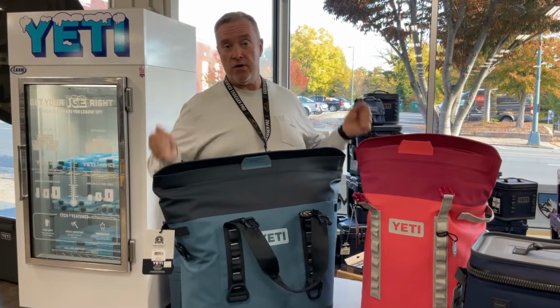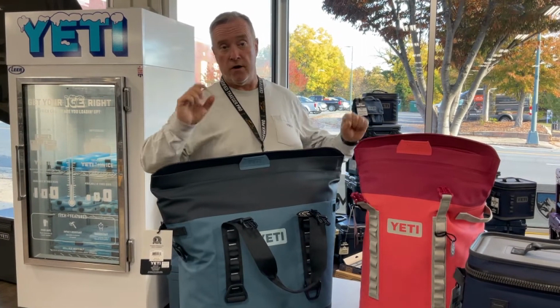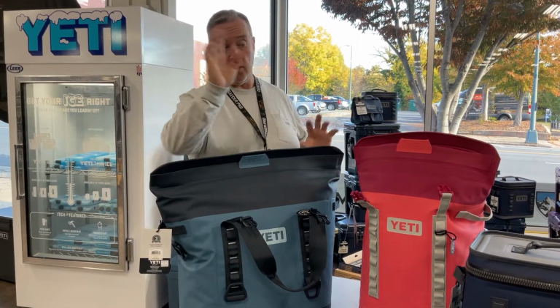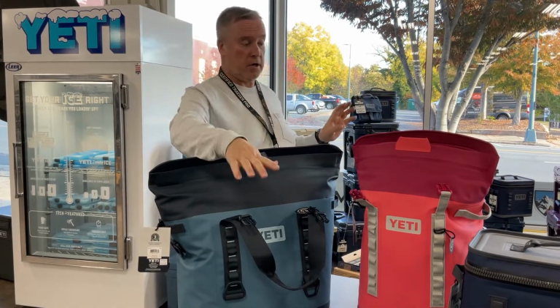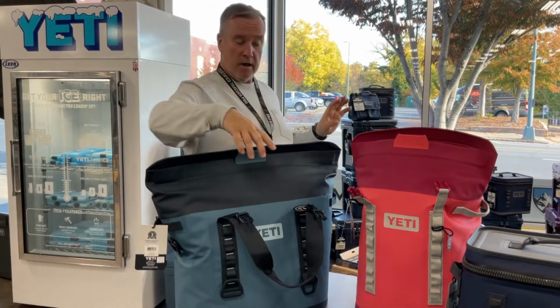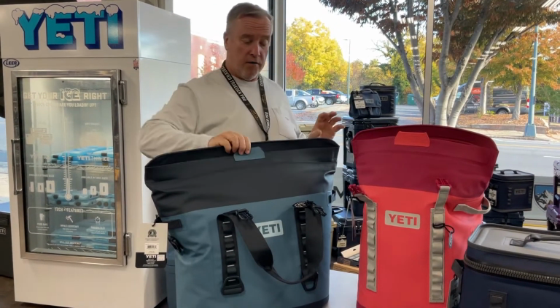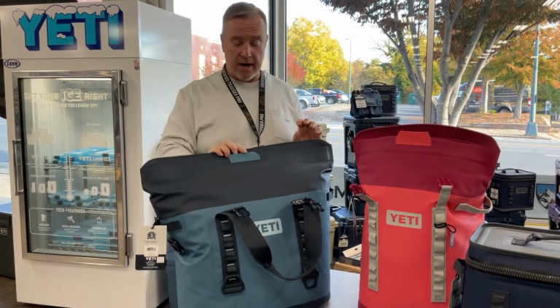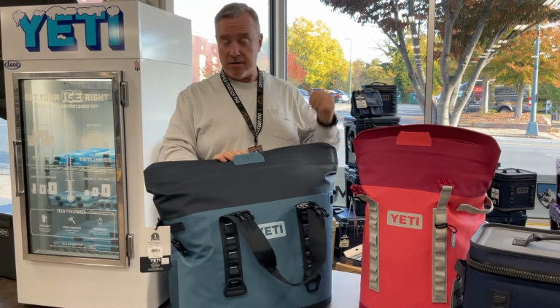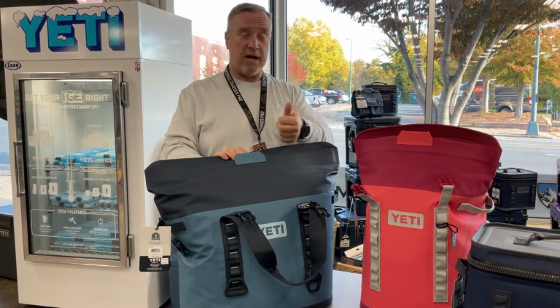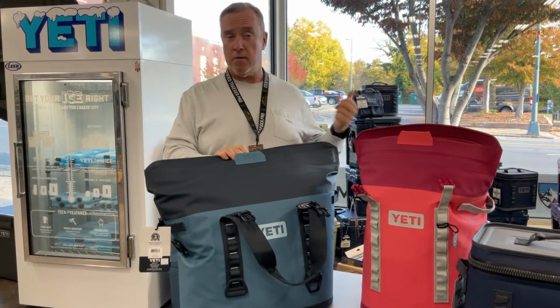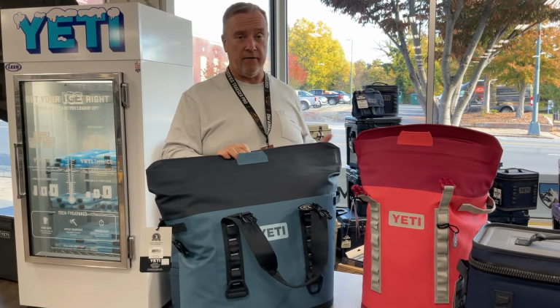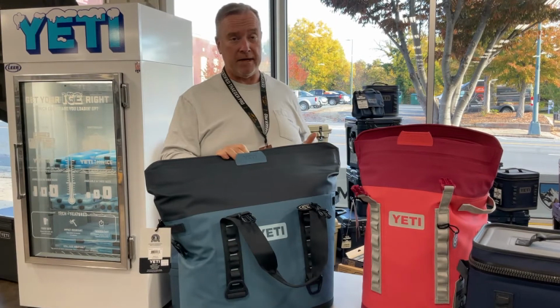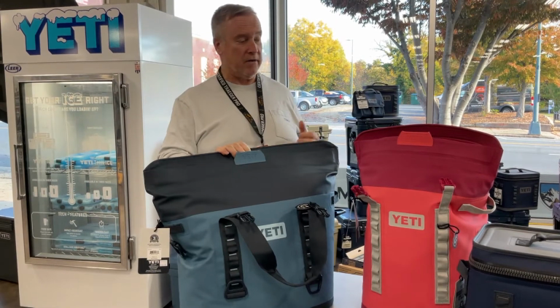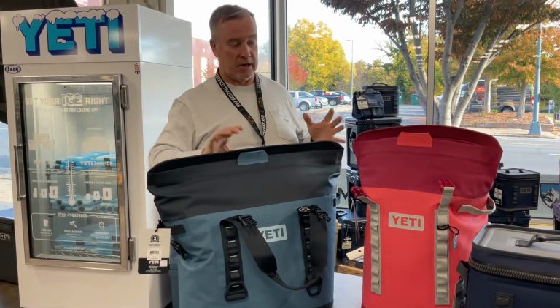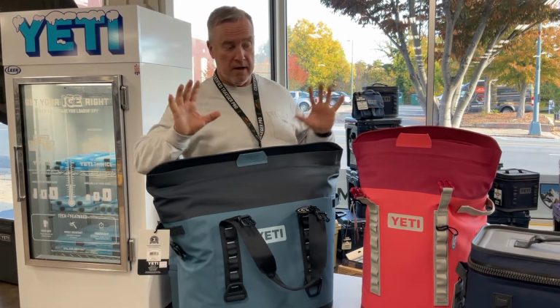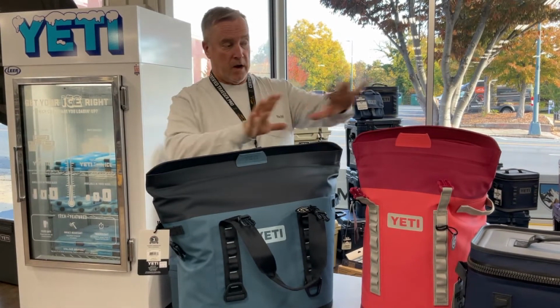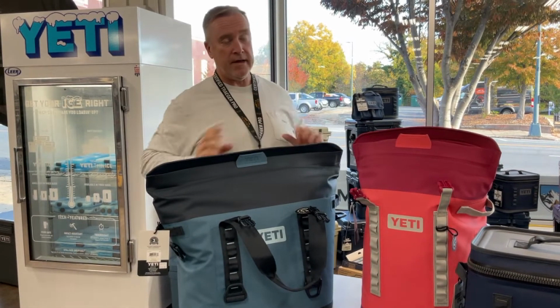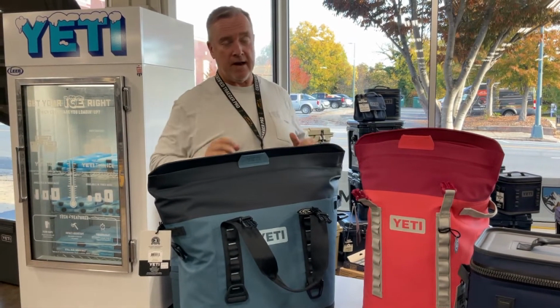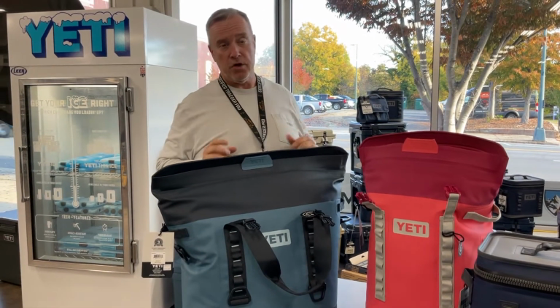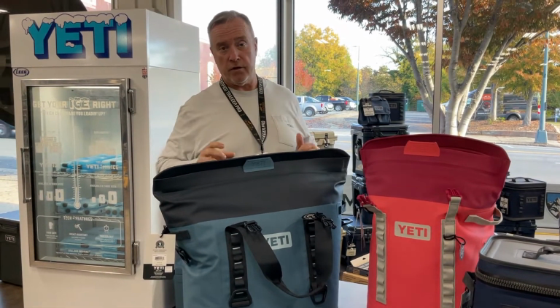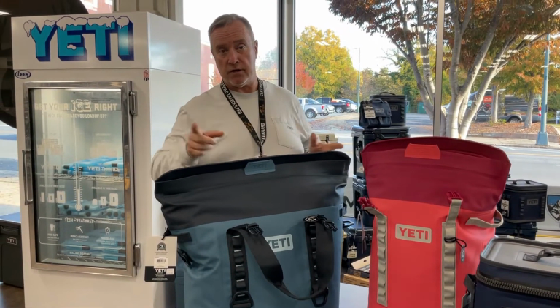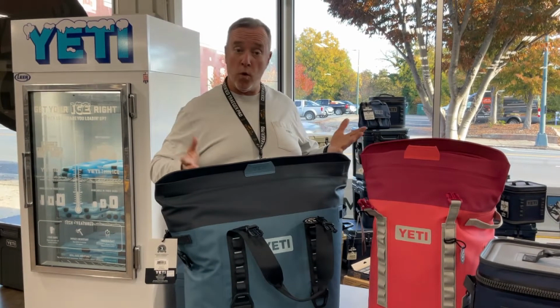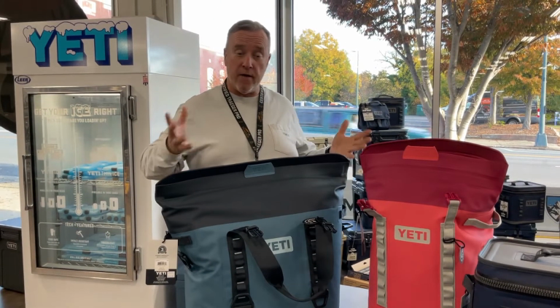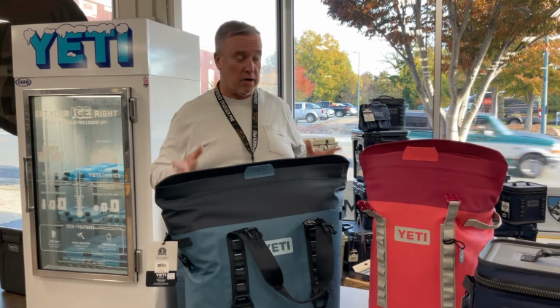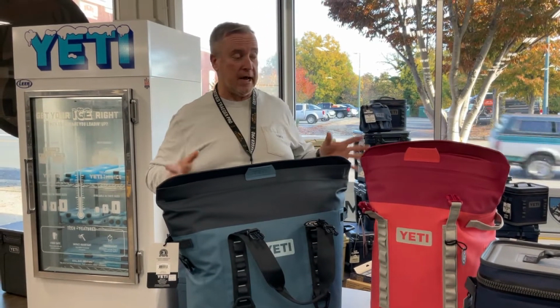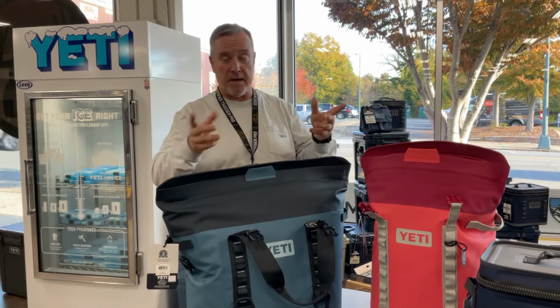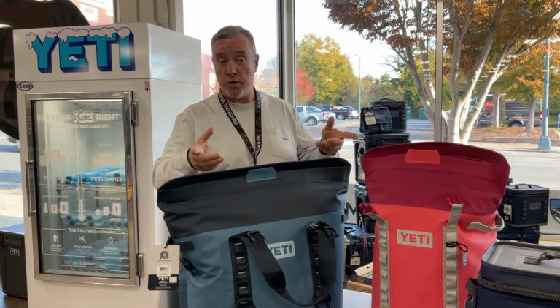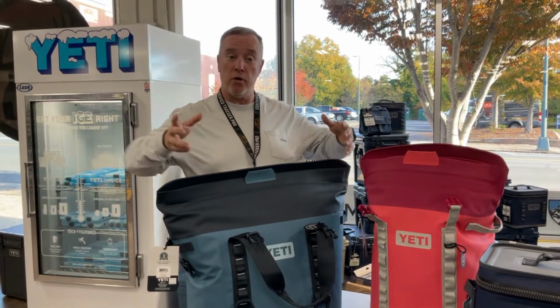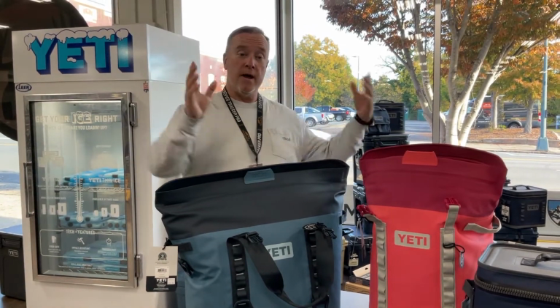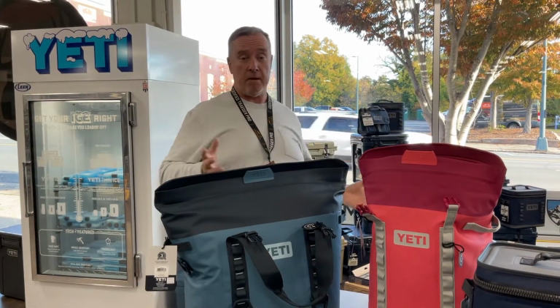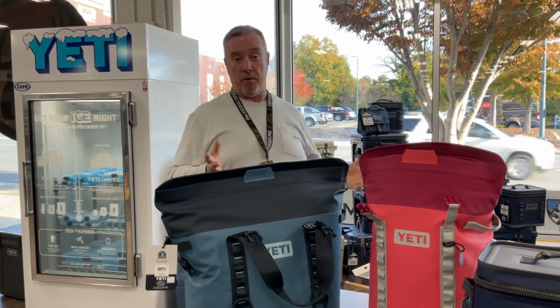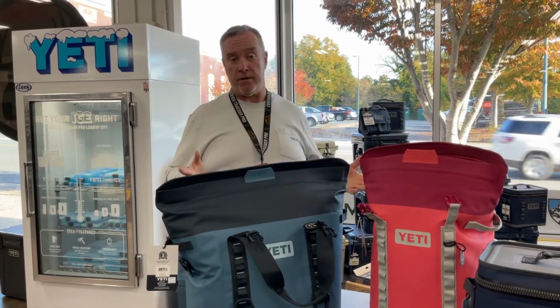This time of year we've got a lot of family gatherings, so all of these coolers have their usefulness in a certain way and a certain size depending on what you're doing and how many people are with you.